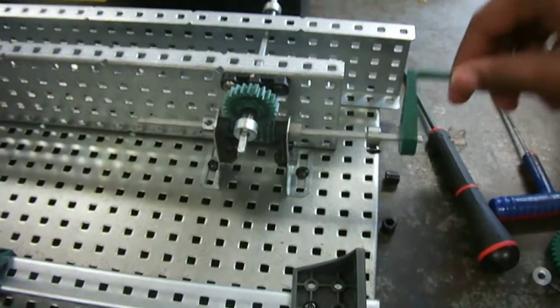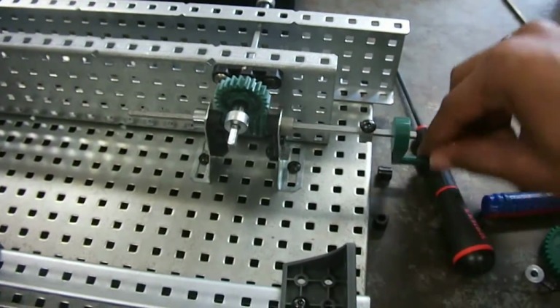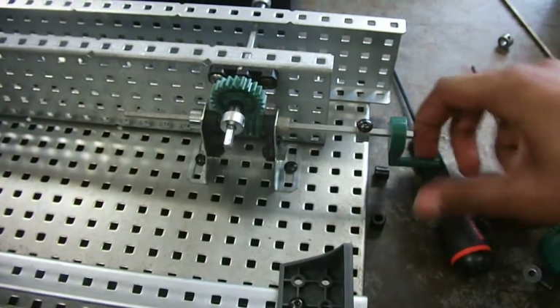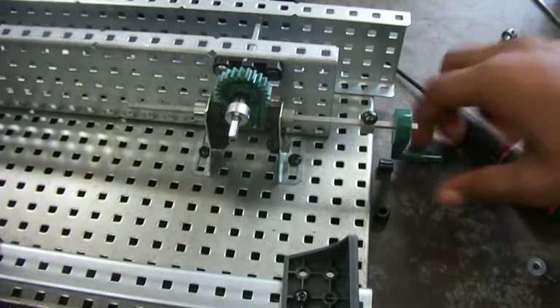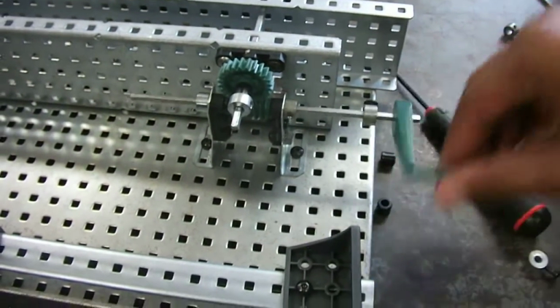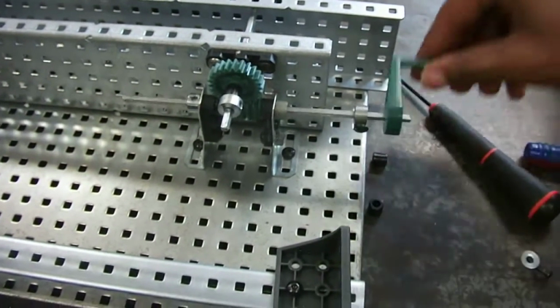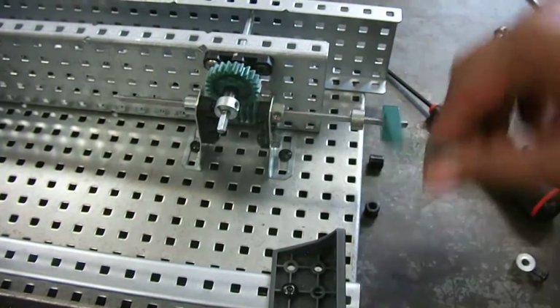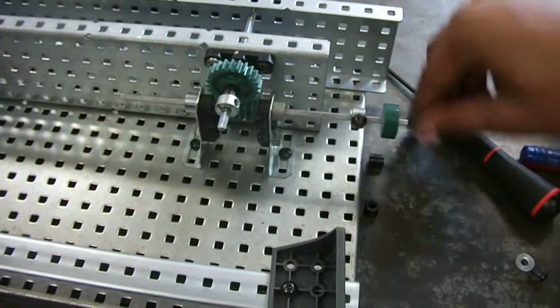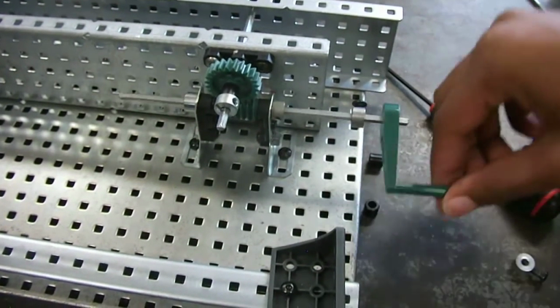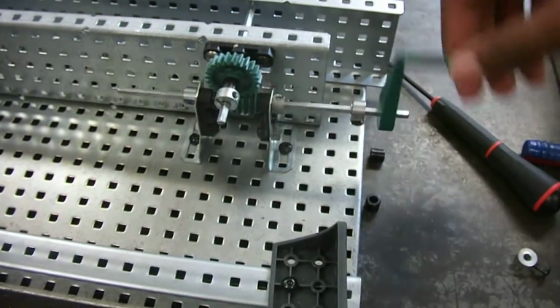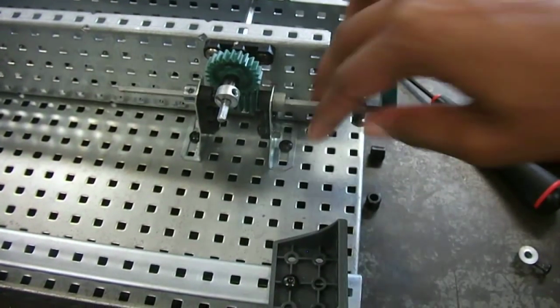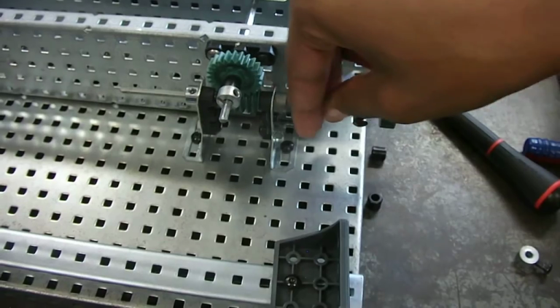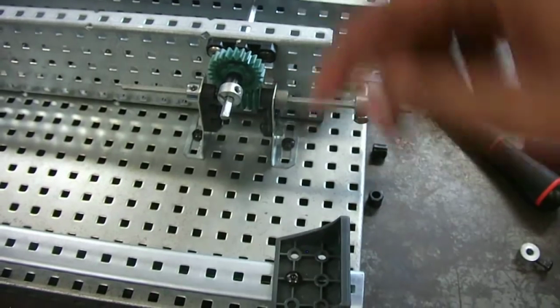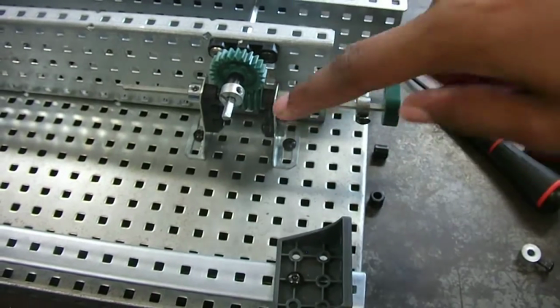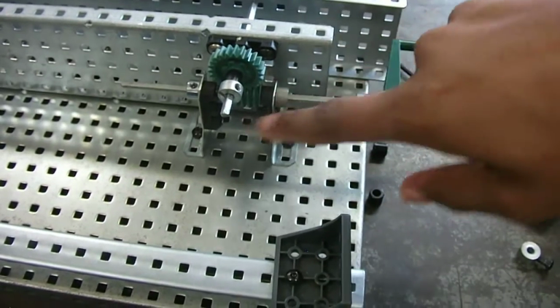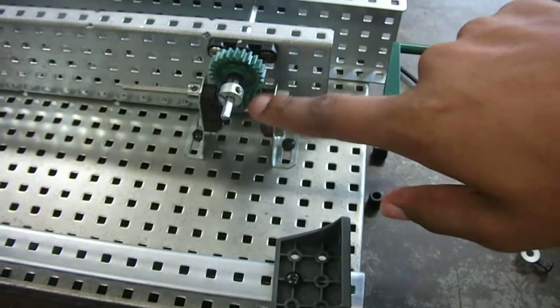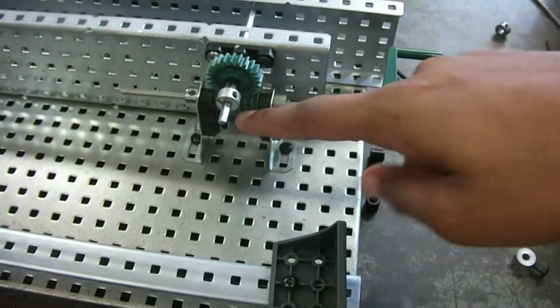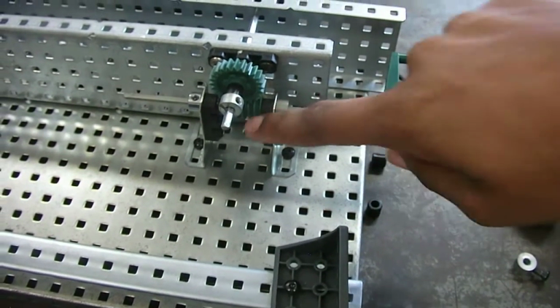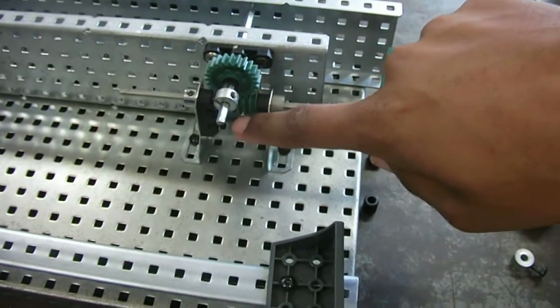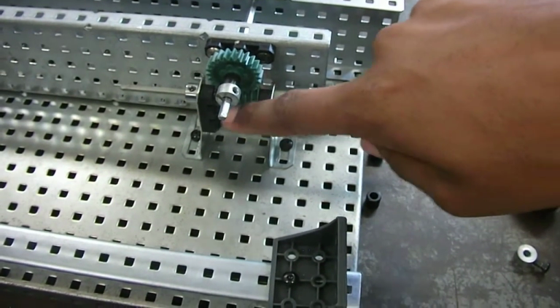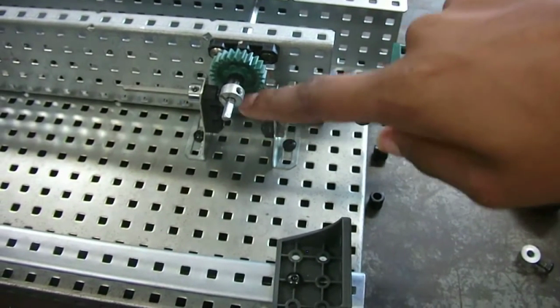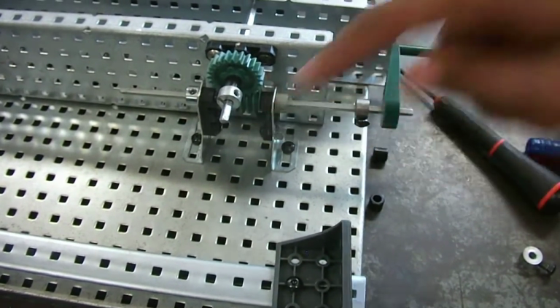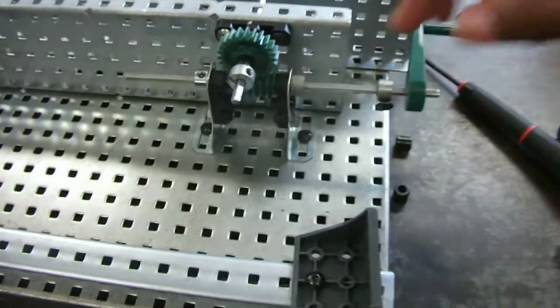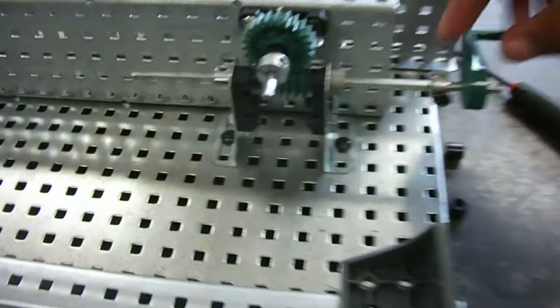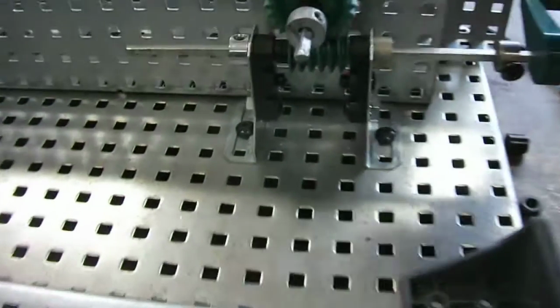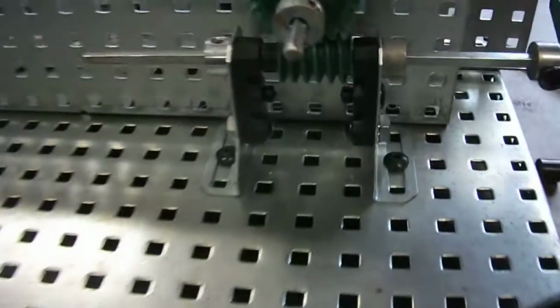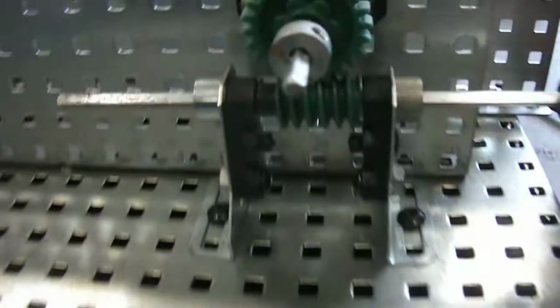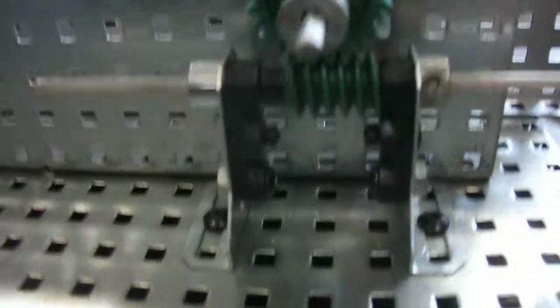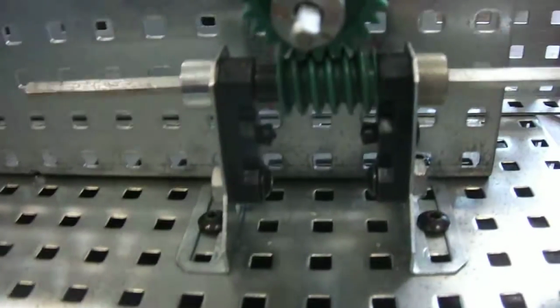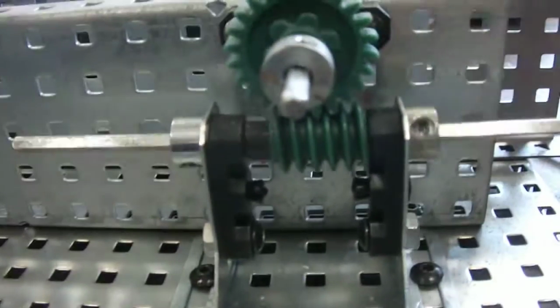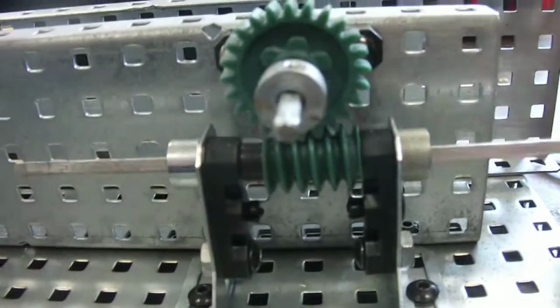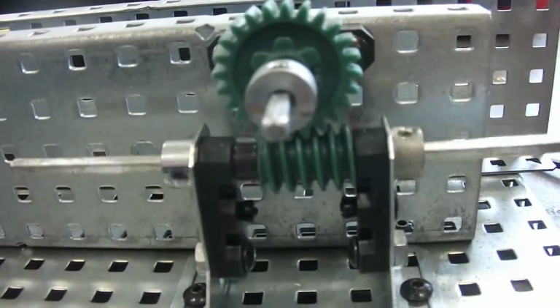When you crank this thing, the shaft, and then it makes this — the worm, the worm move, and then this one moves with it.